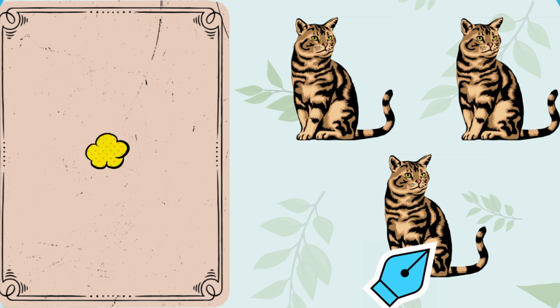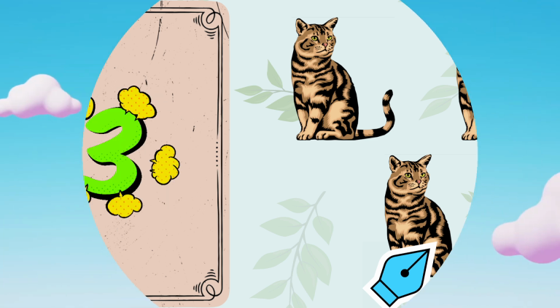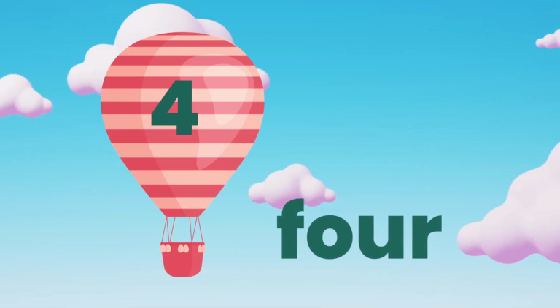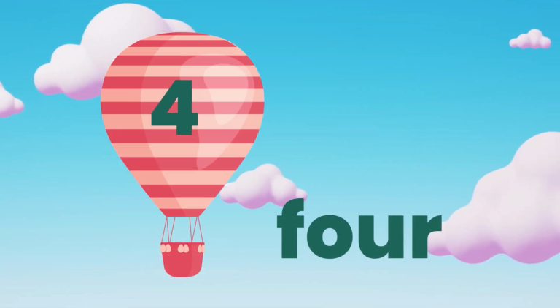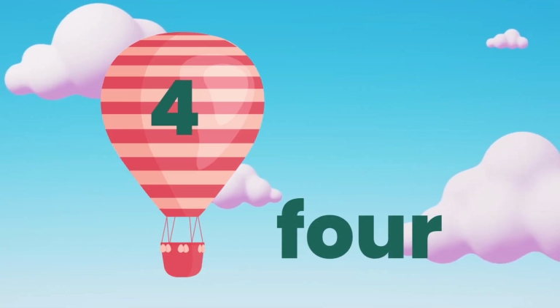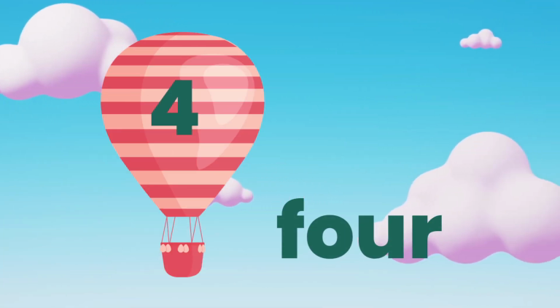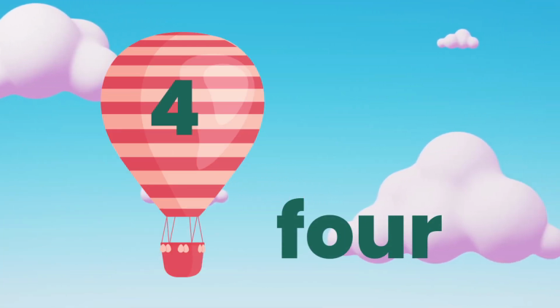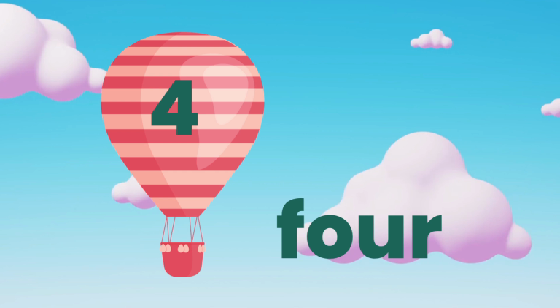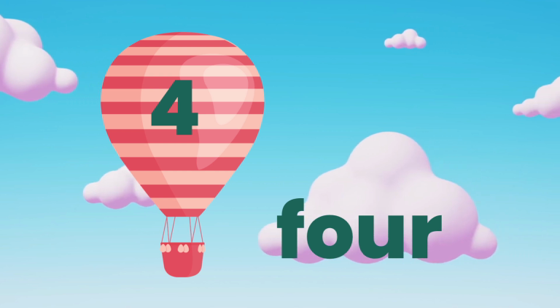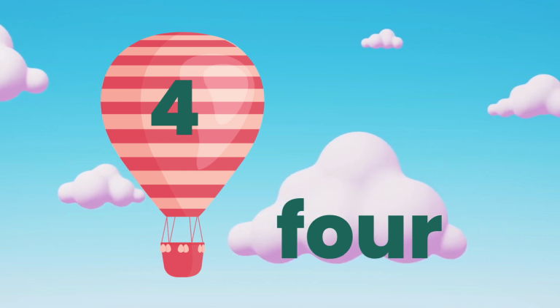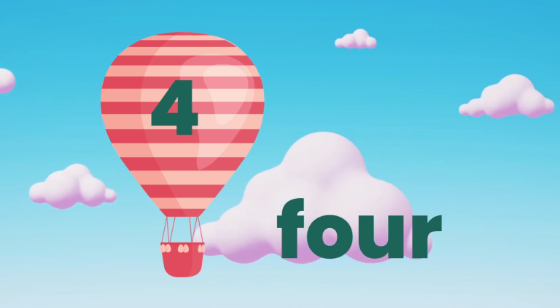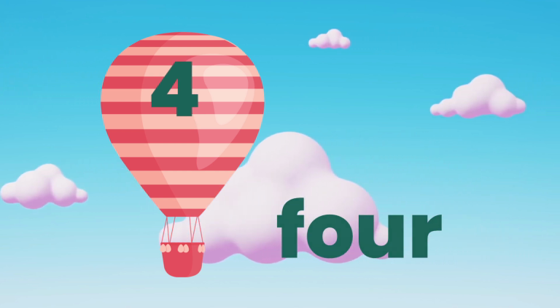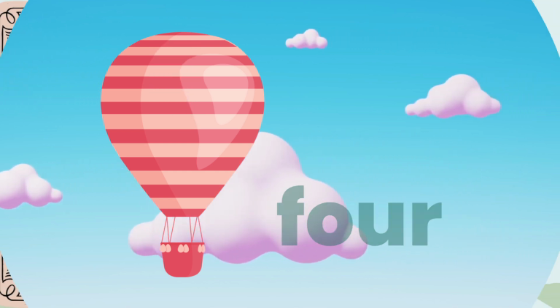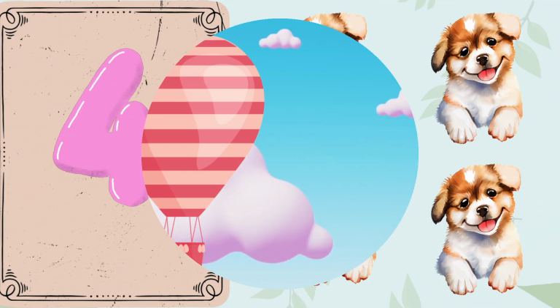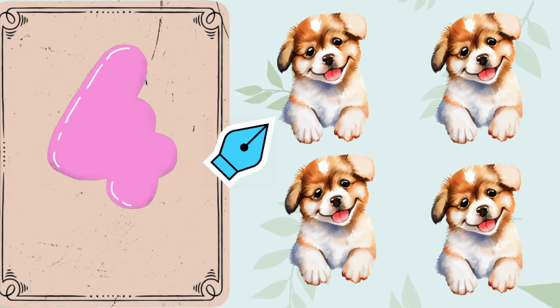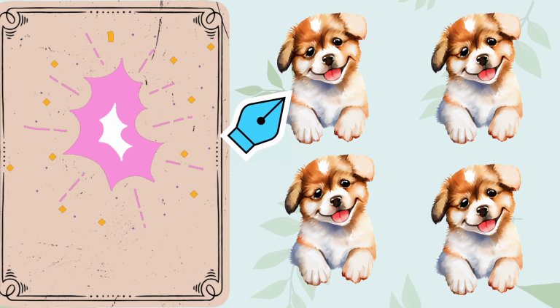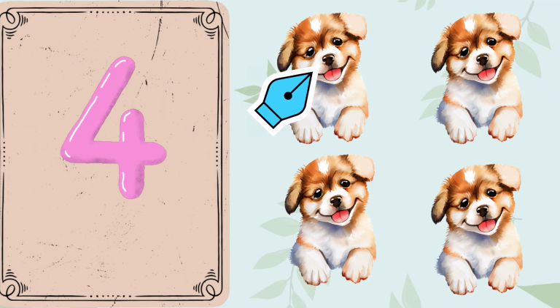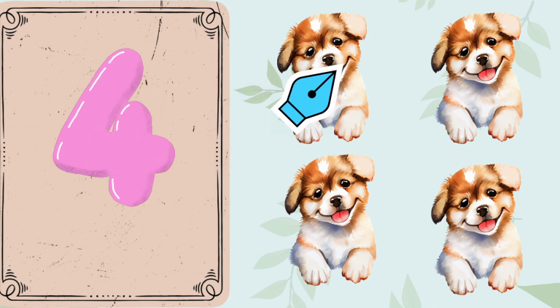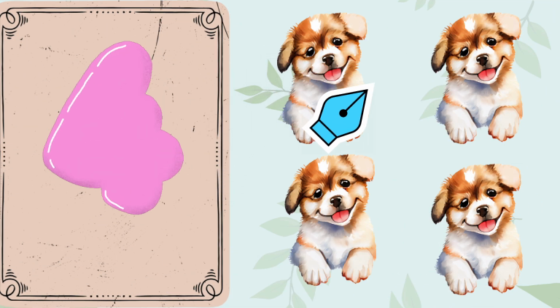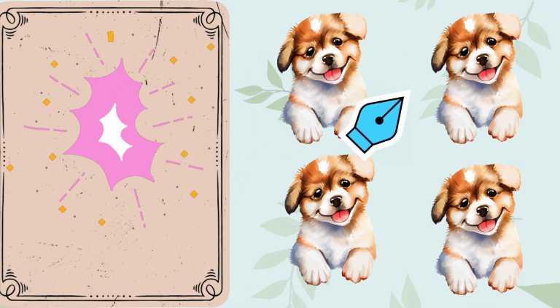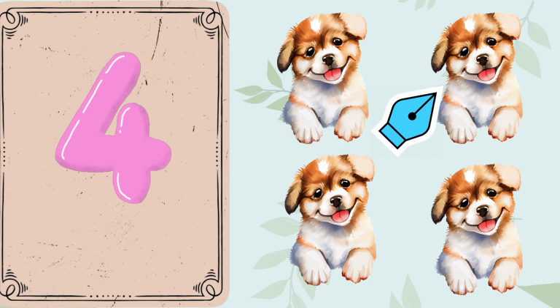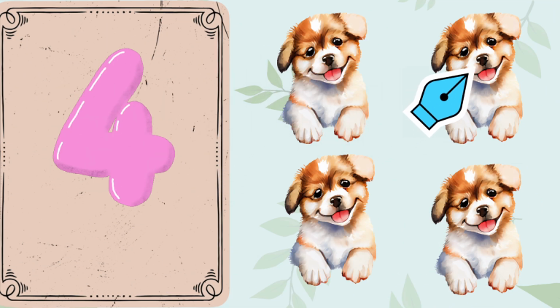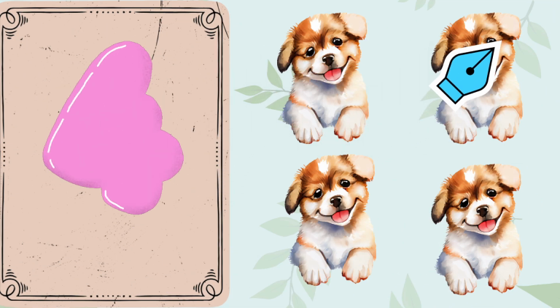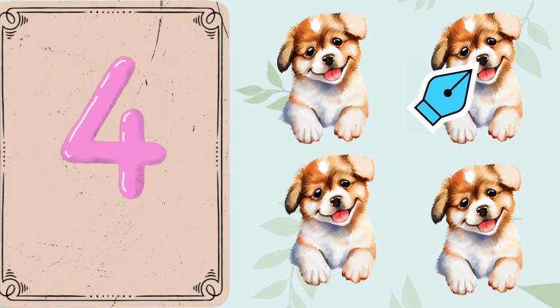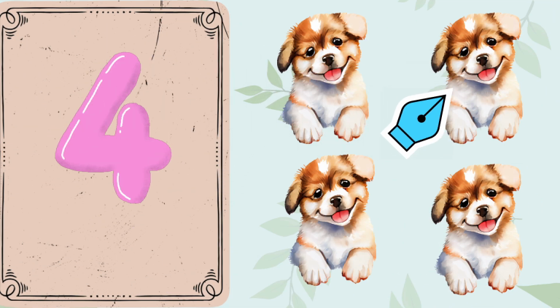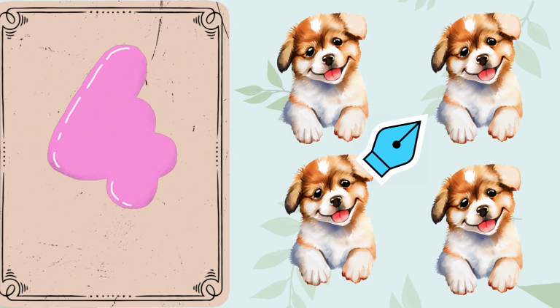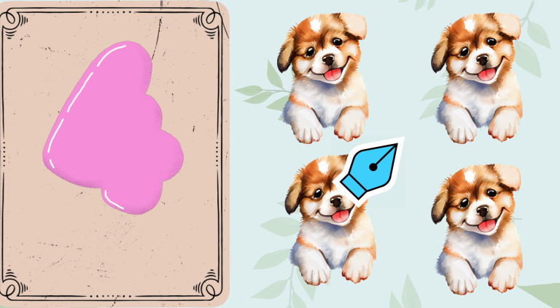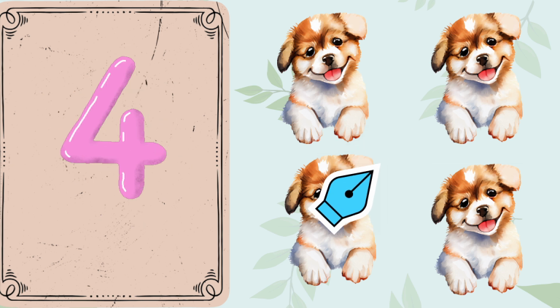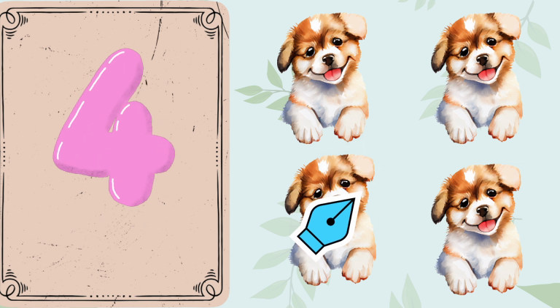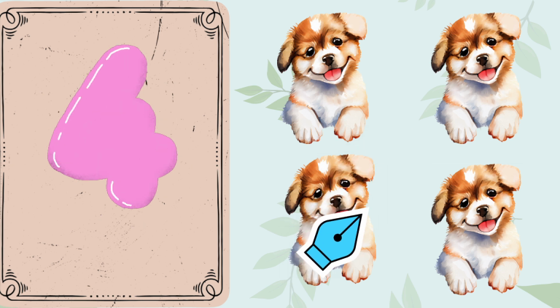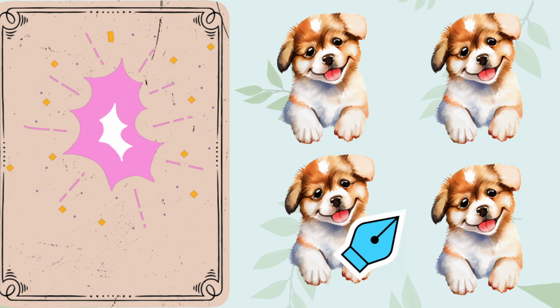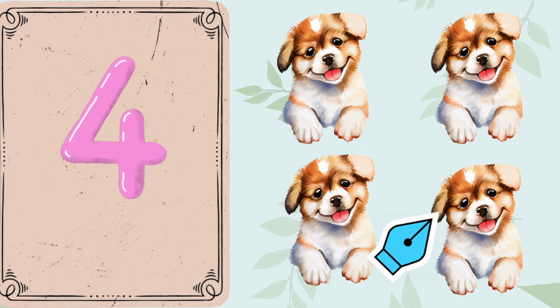Here's the number 4. 1. 2. 3. 4. 4 puppies.